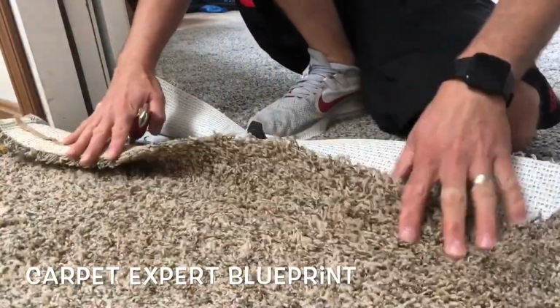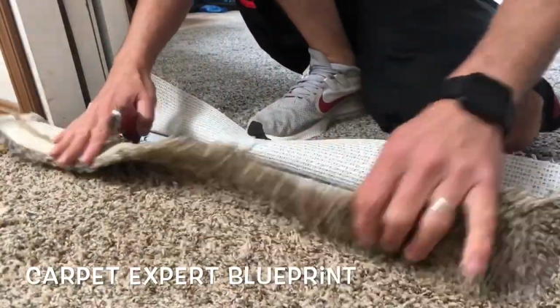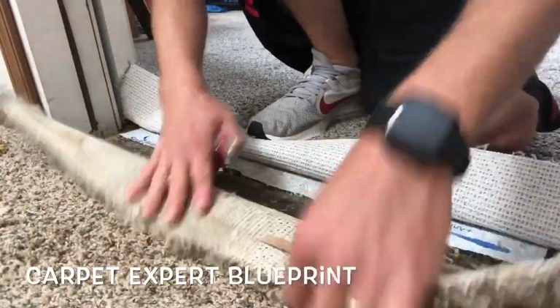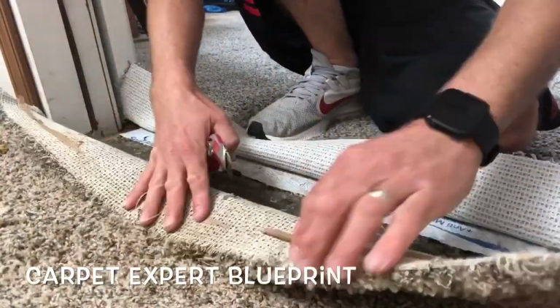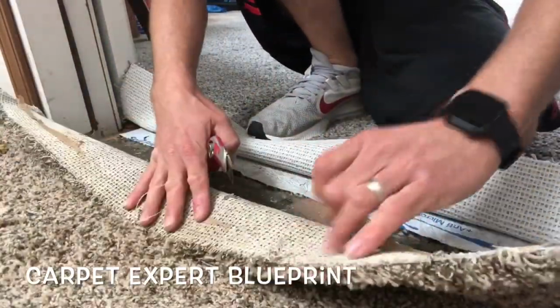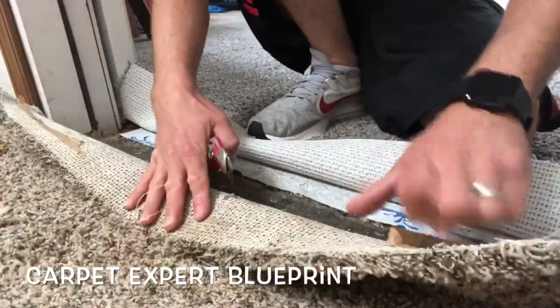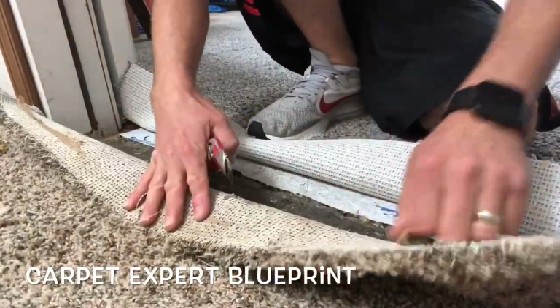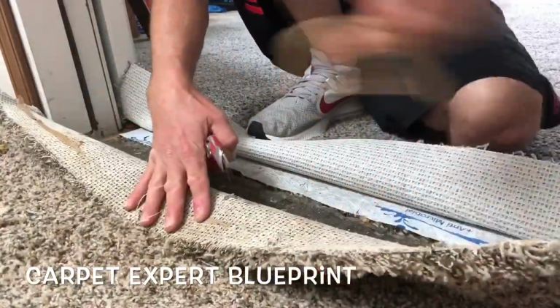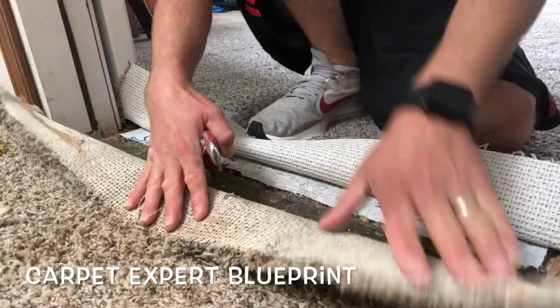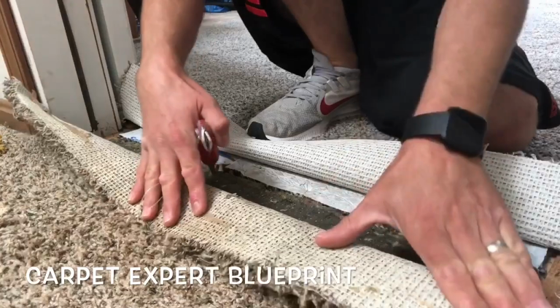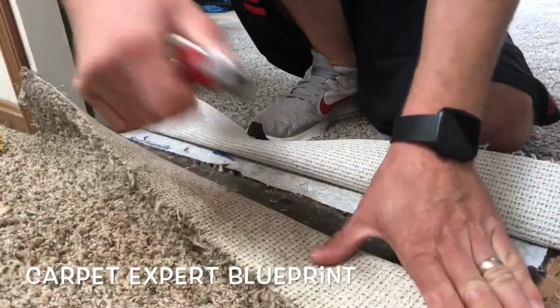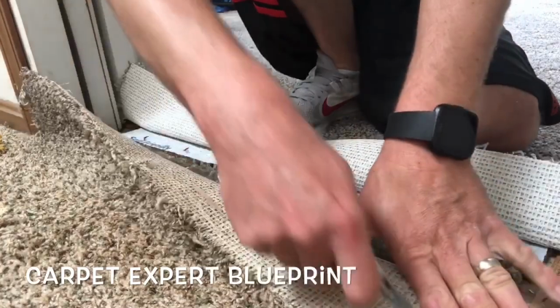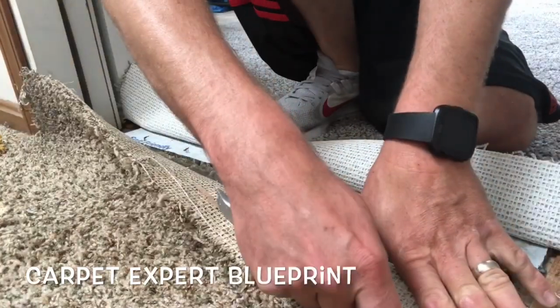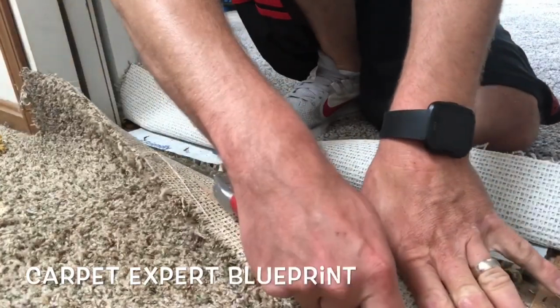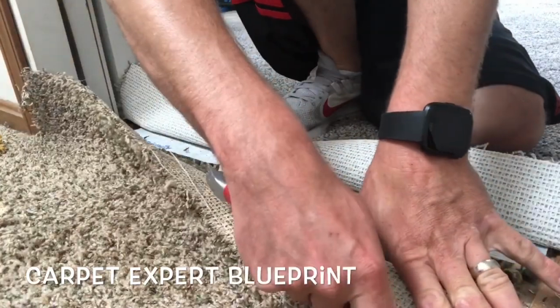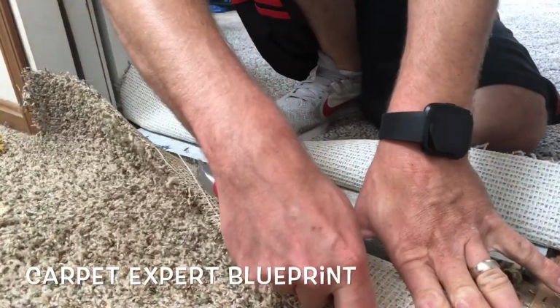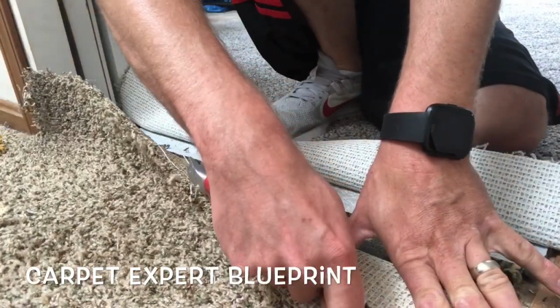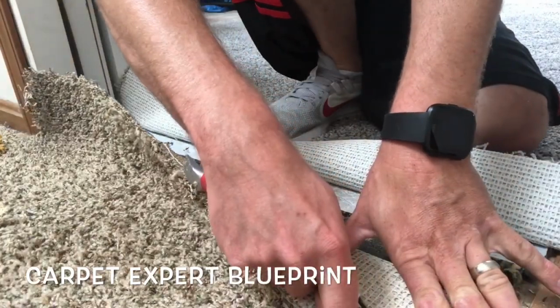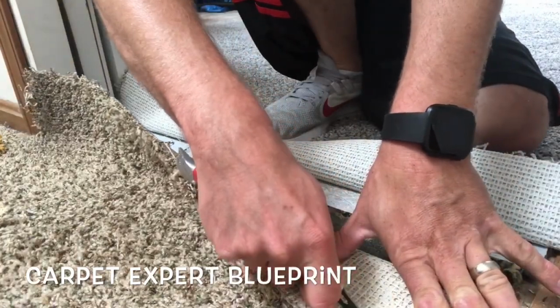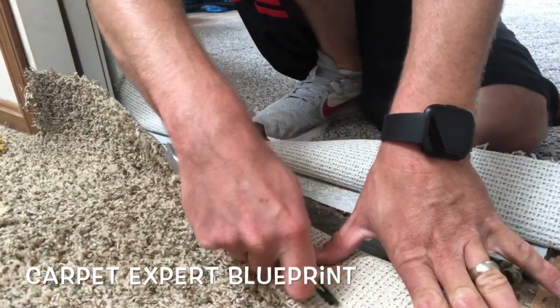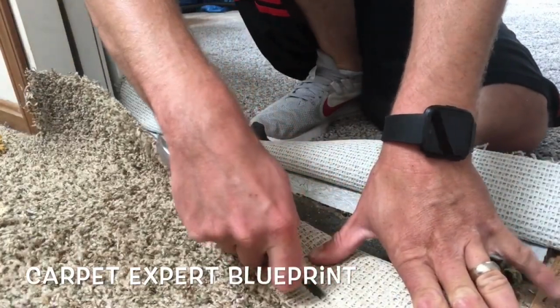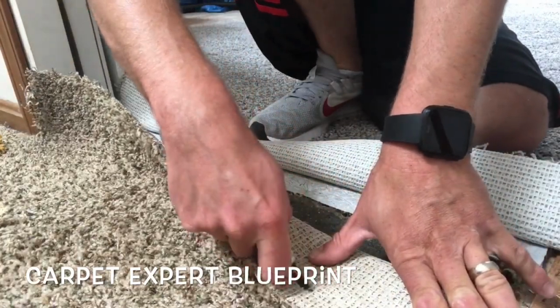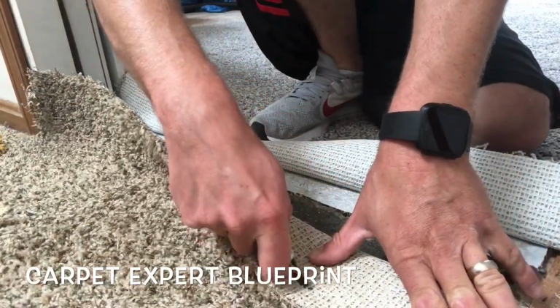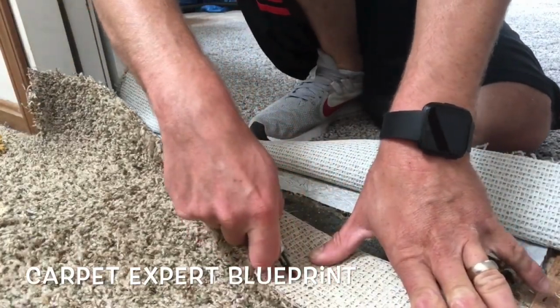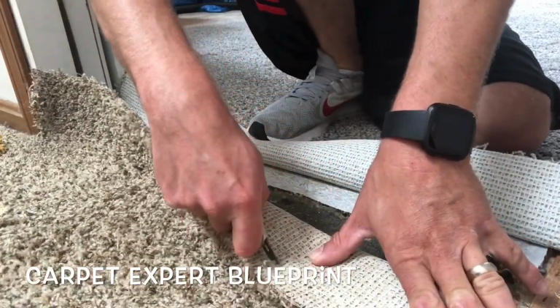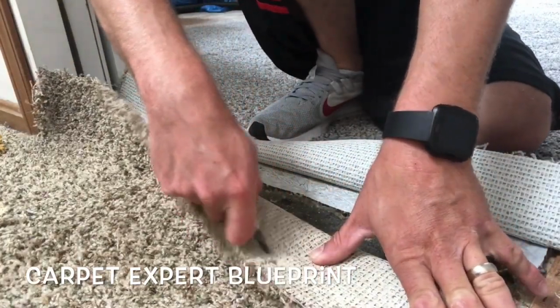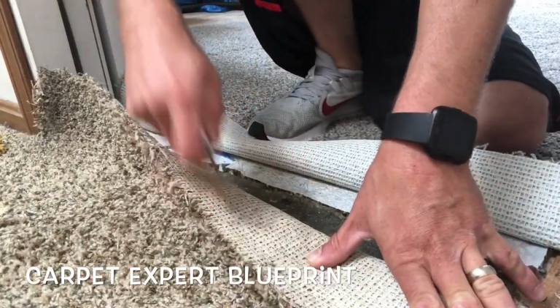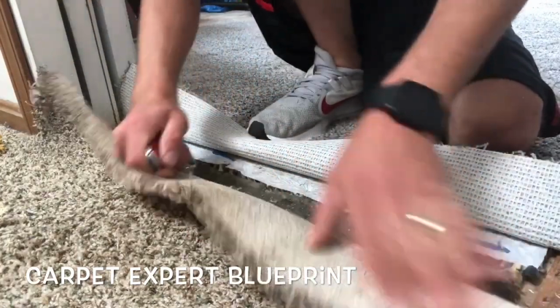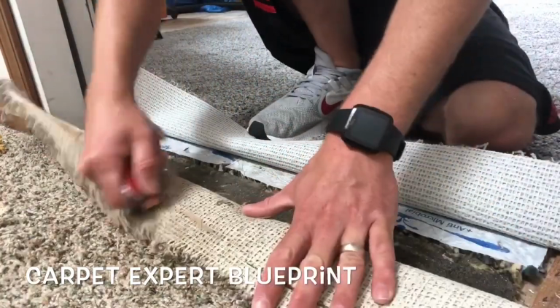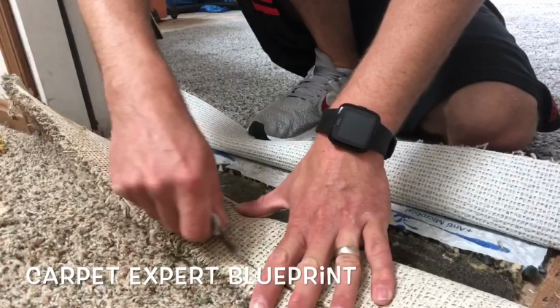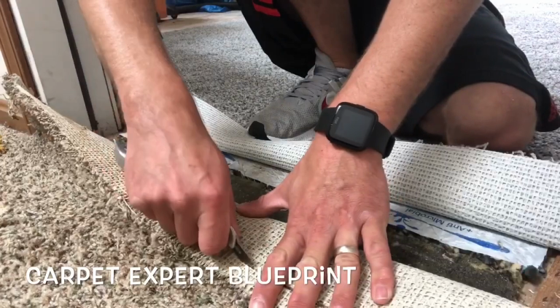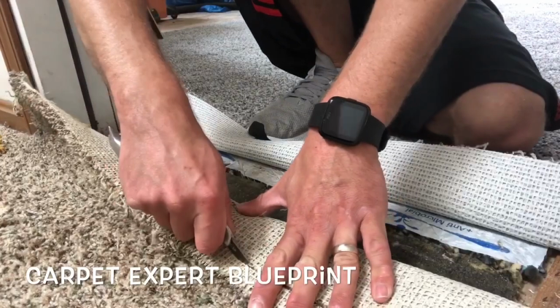The piece I've folded back right now is the old existing carpet and the piece that my shoe is on is the newly installed carpet in the bedroom there.